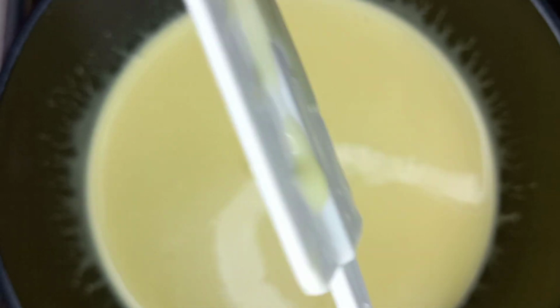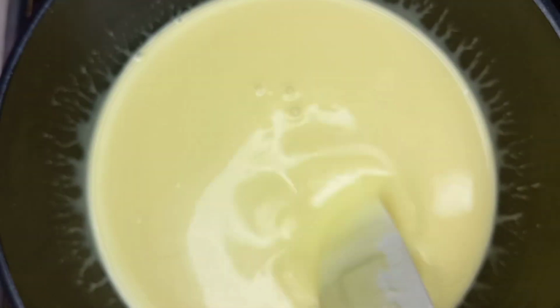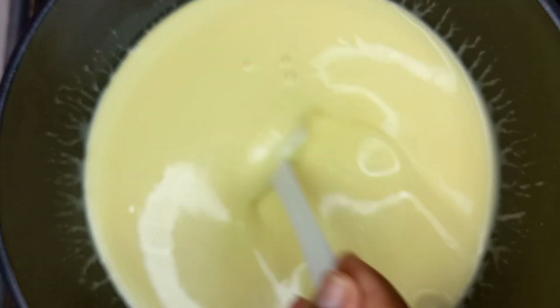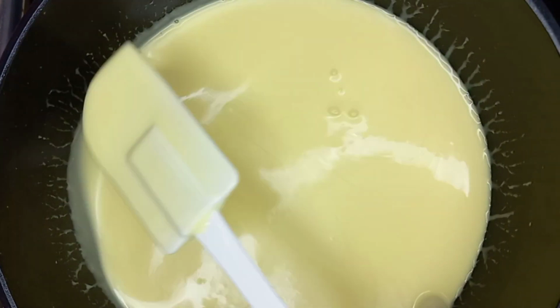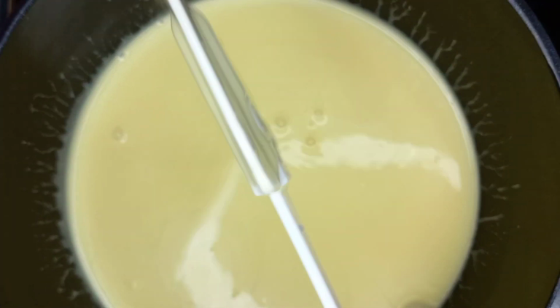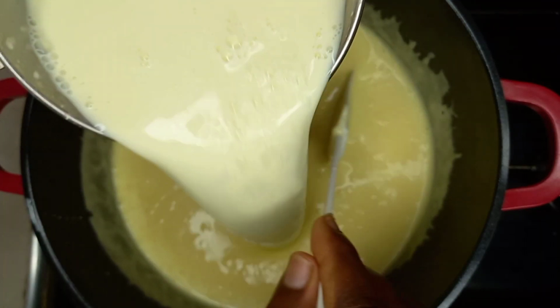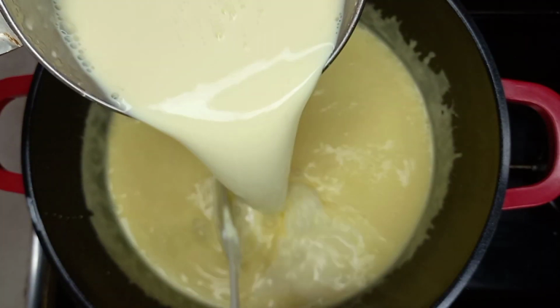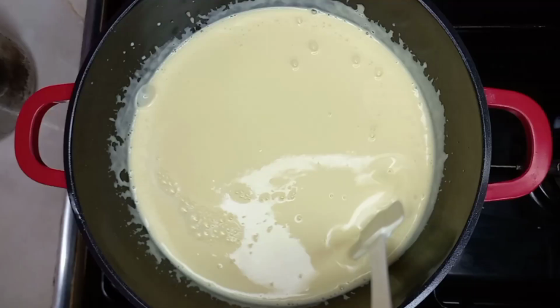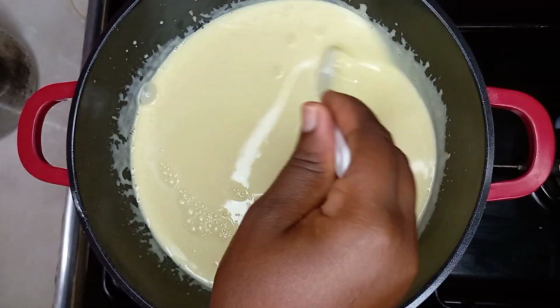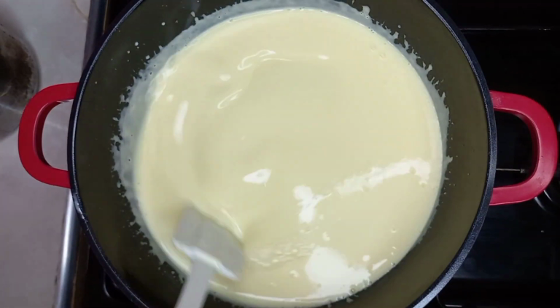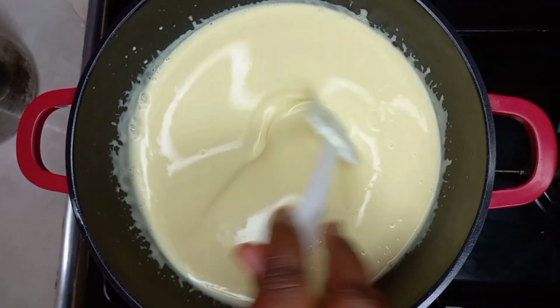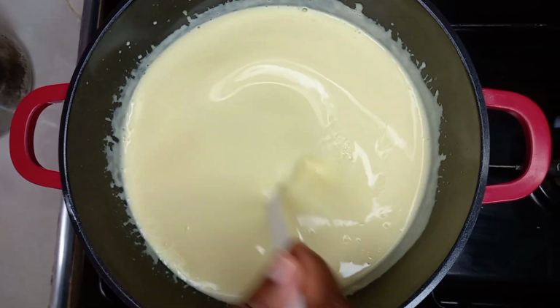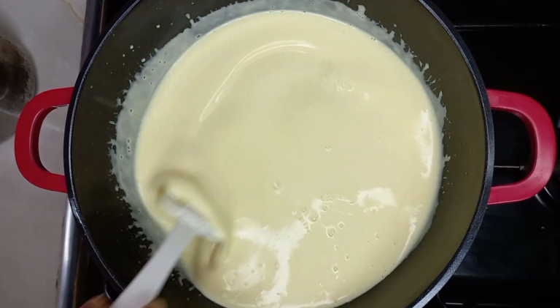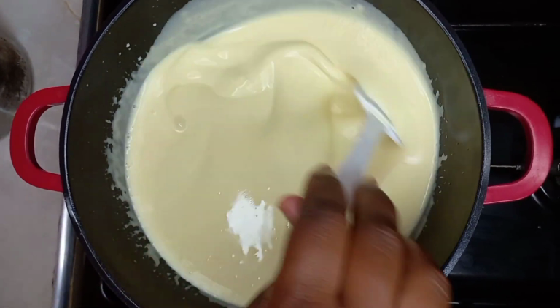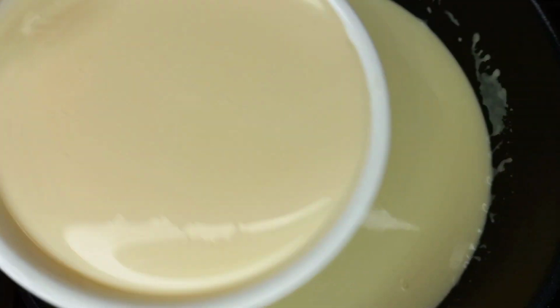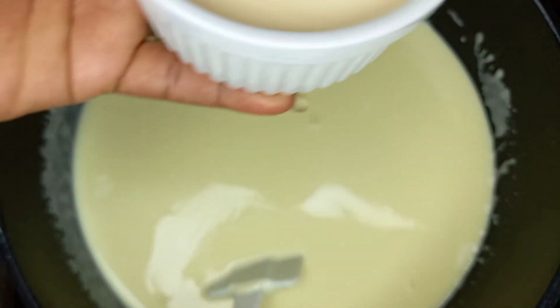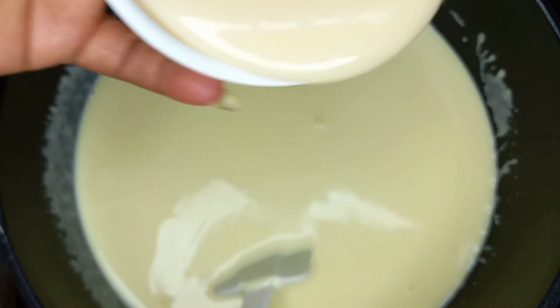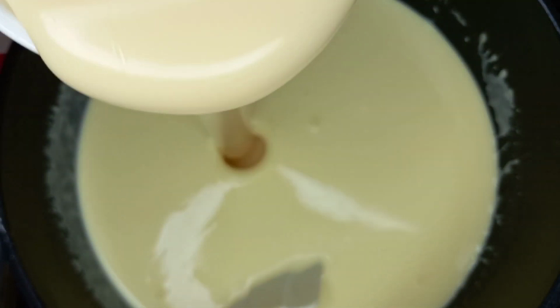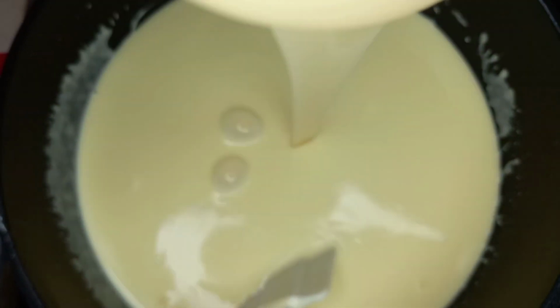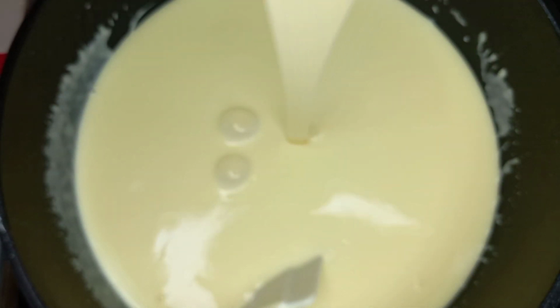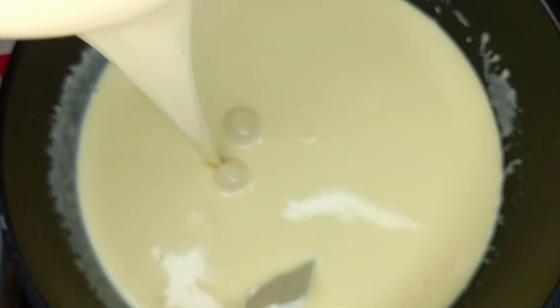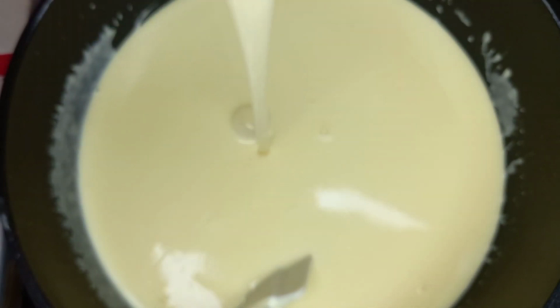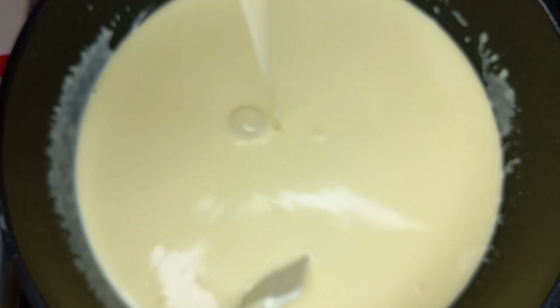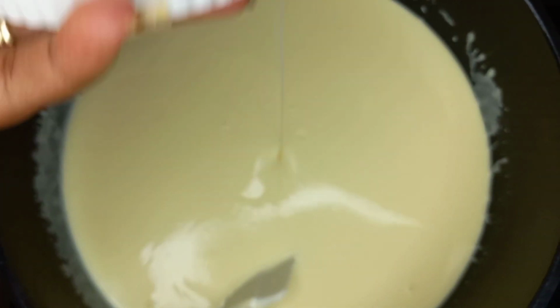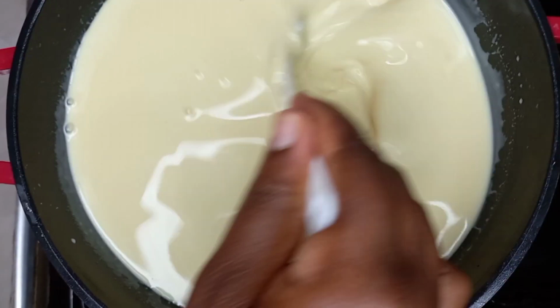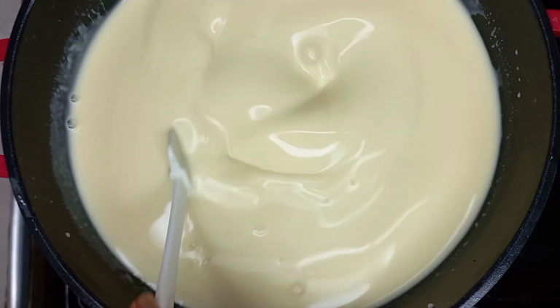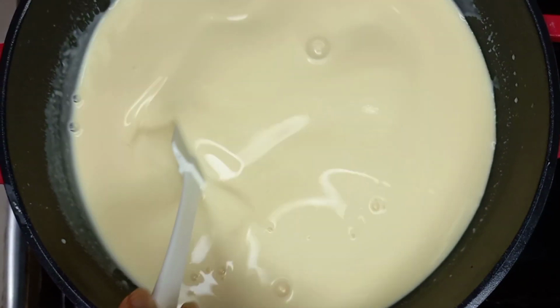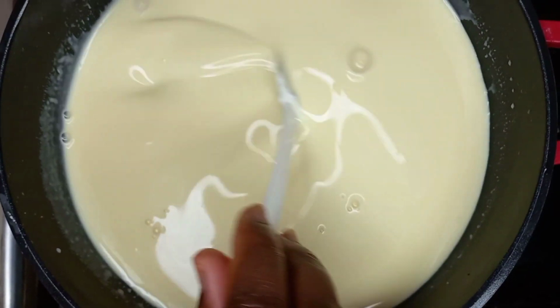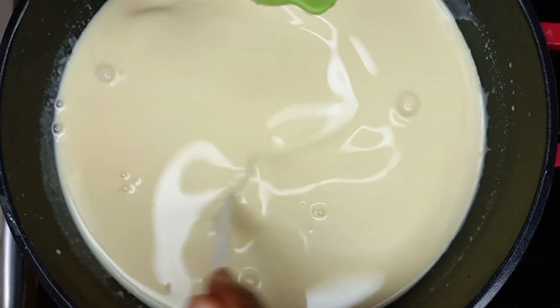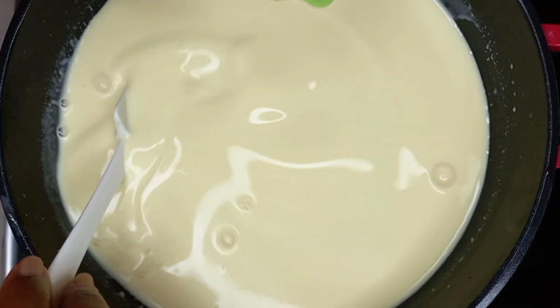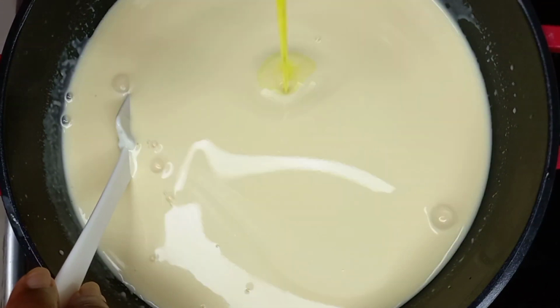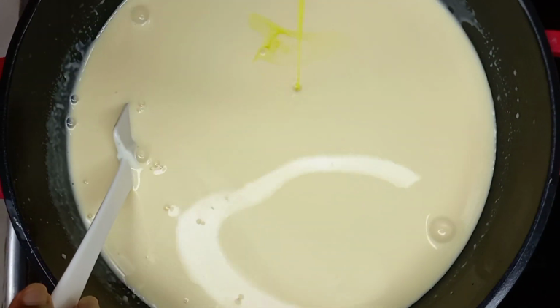You can see it's thickened up a bit. At this point I add my milk powder, and then I also add my condensed milk. Like I said, this is ice cream so it's gotta be sweet.